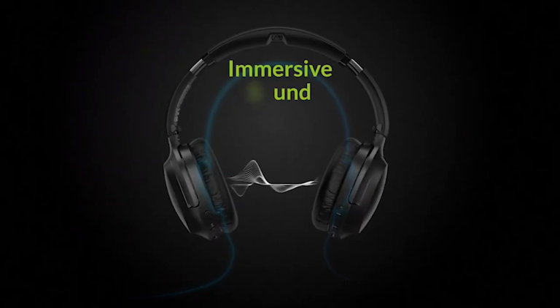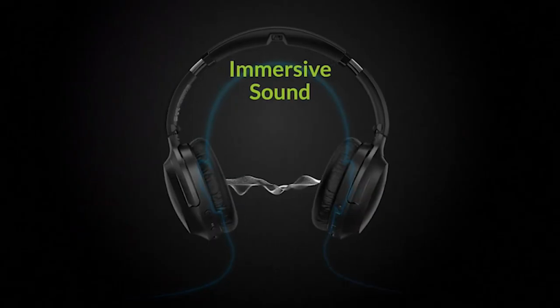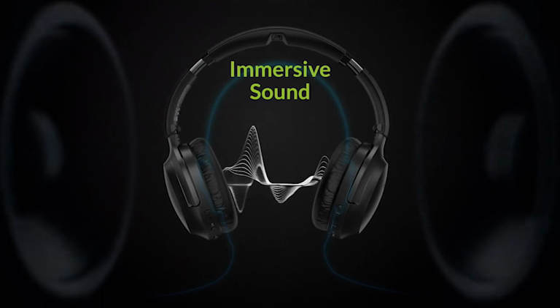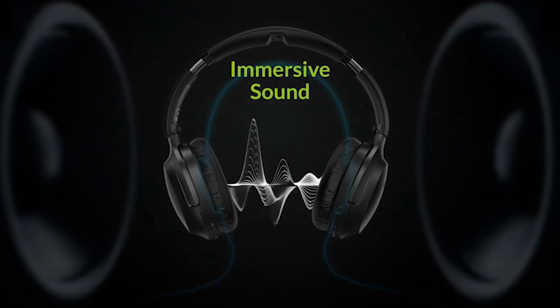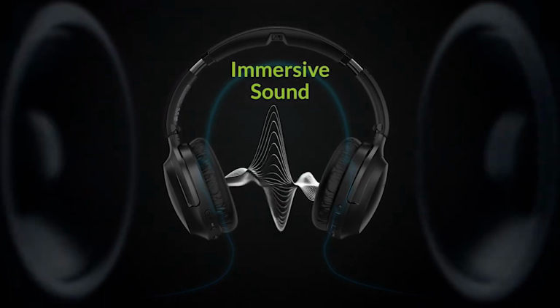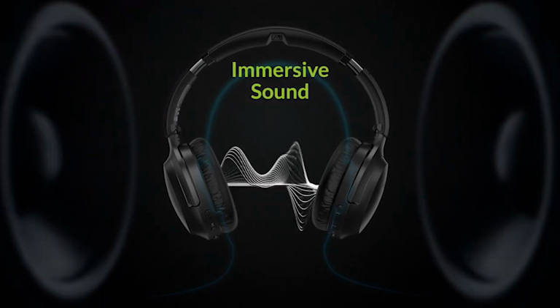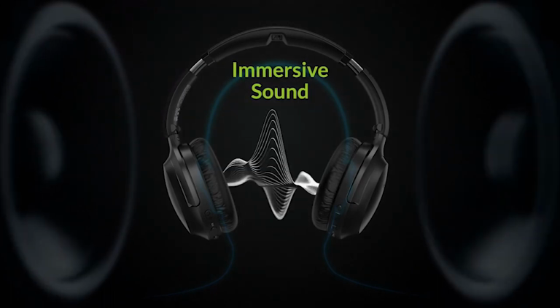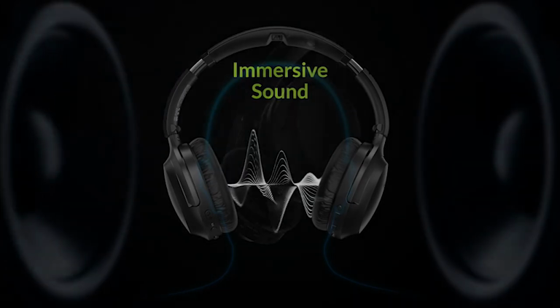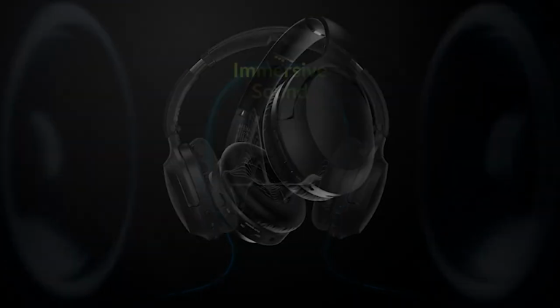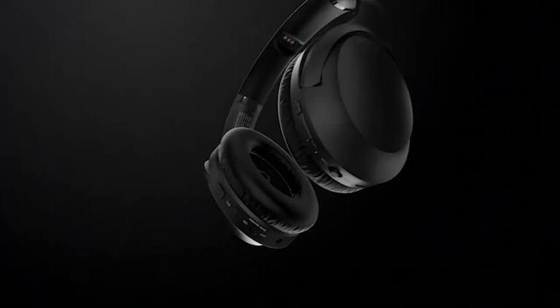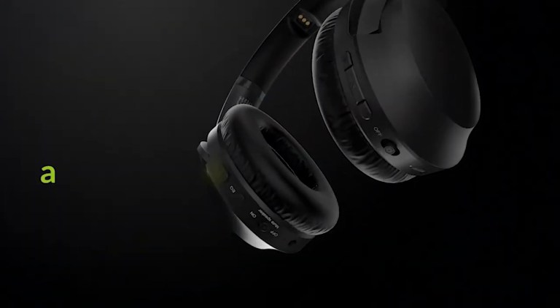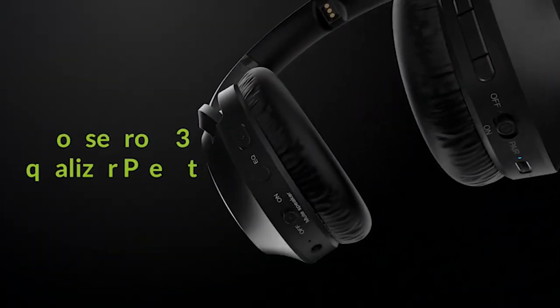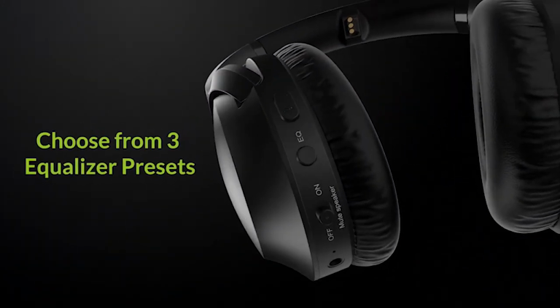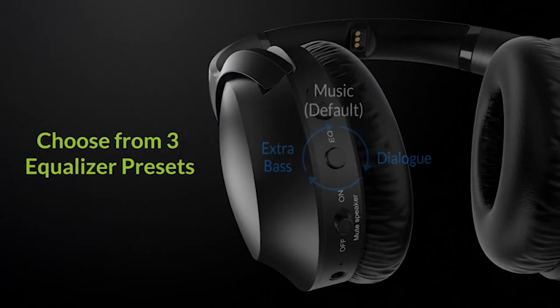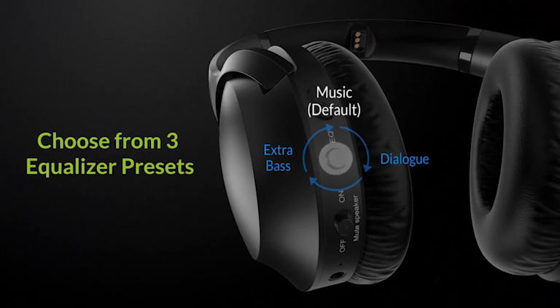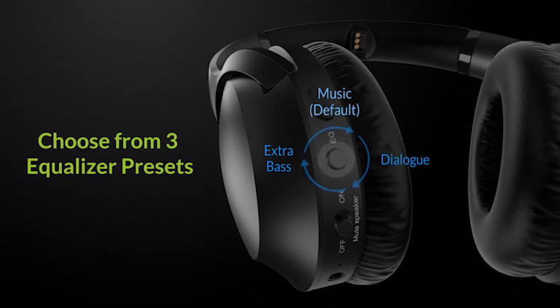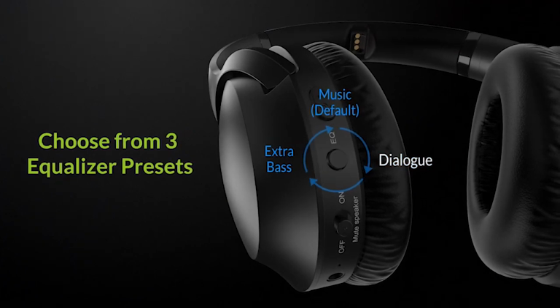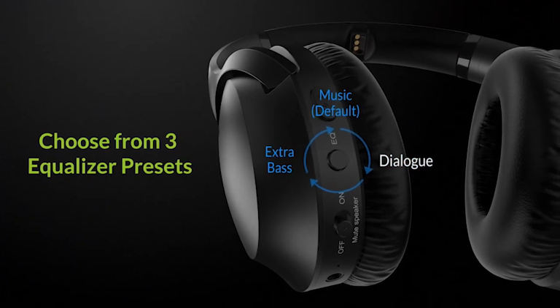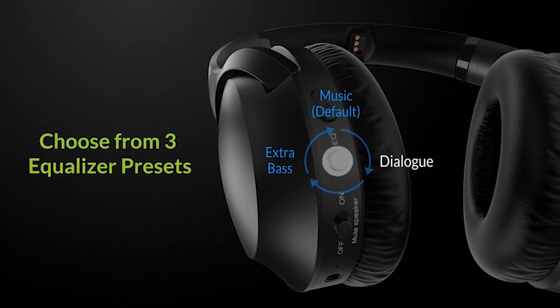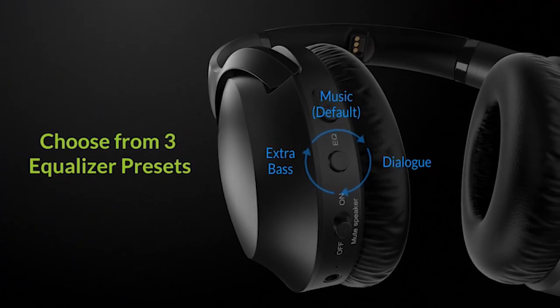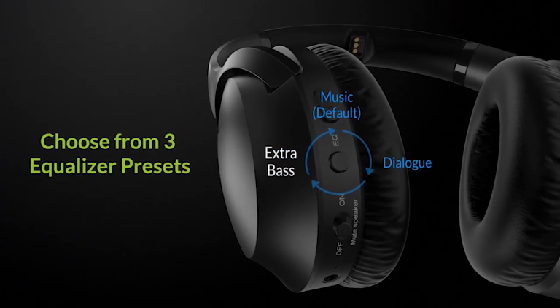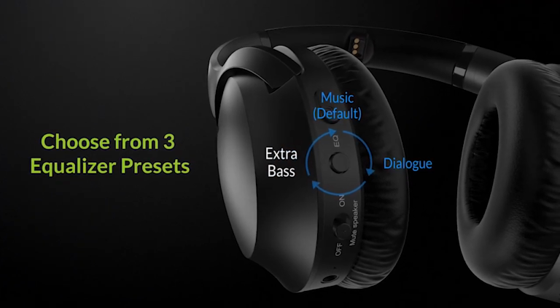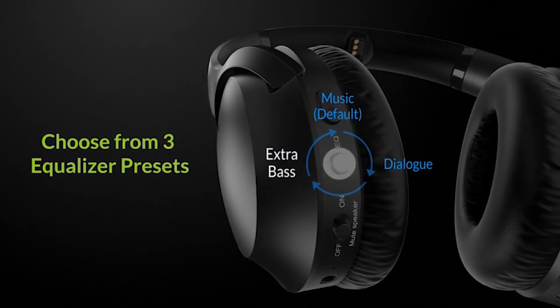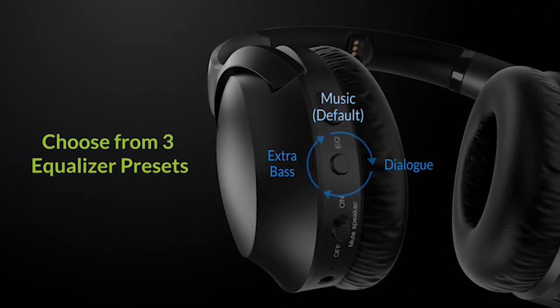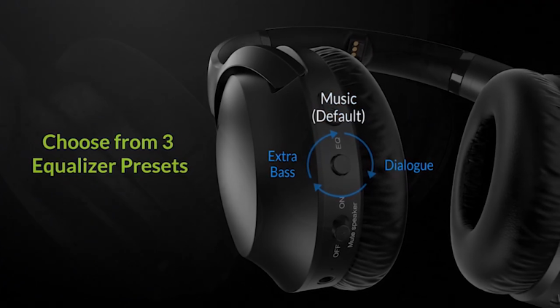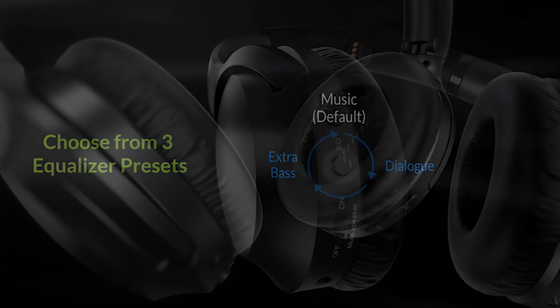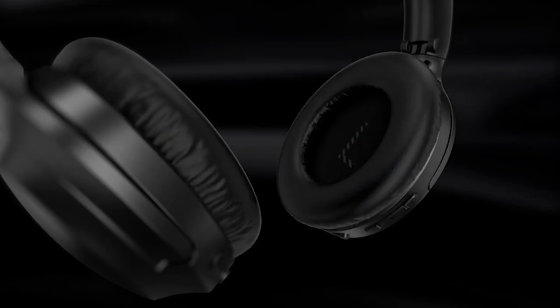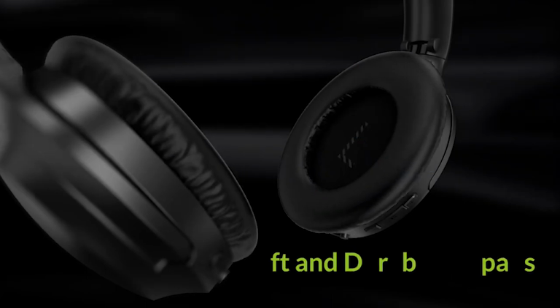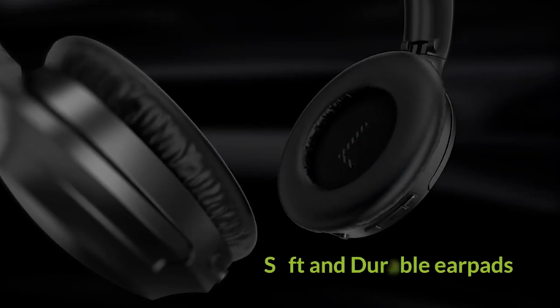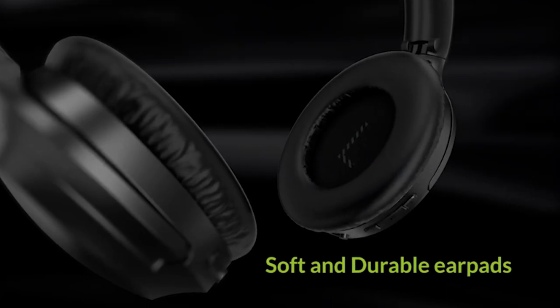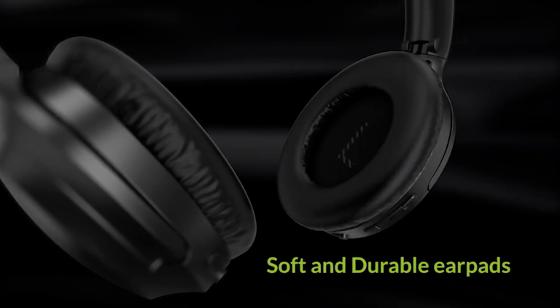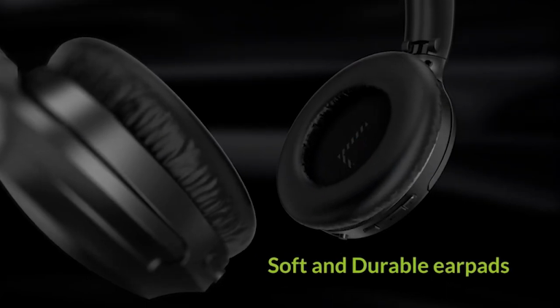So guys, this was the video about the best Samsung Galaxy S24 Plus headphones 2024. All the links are given in the description, do check them out. If you enjoyed the video, be sure to hit the like button and subscribe to our channel for more videos. Thank you.